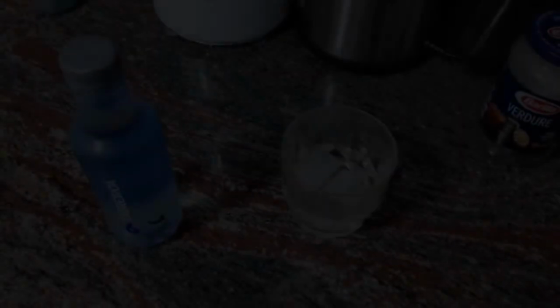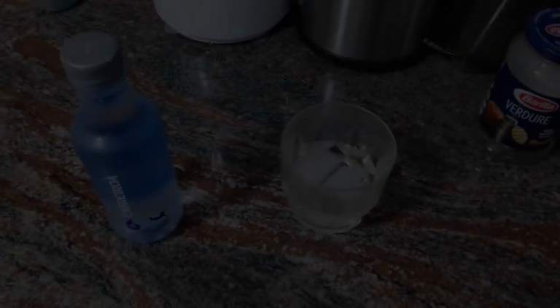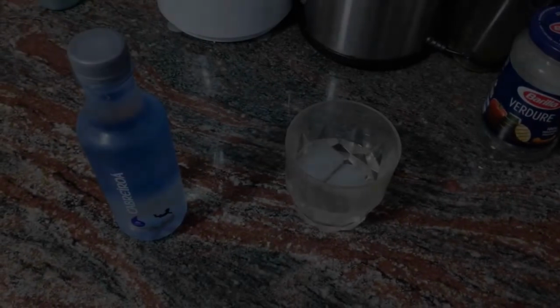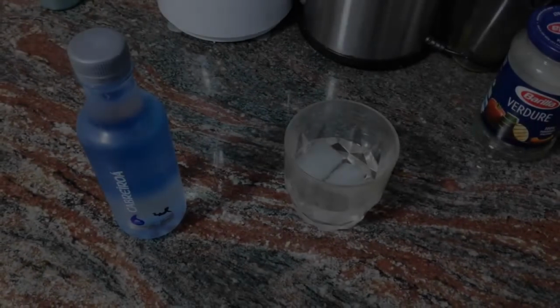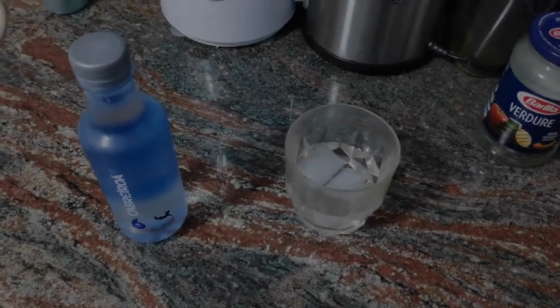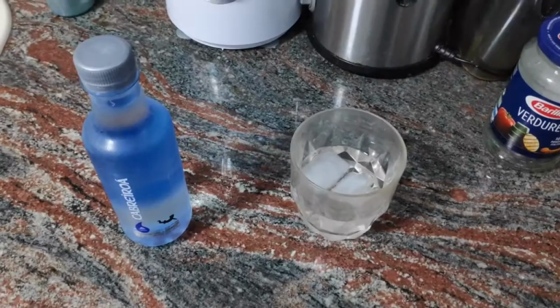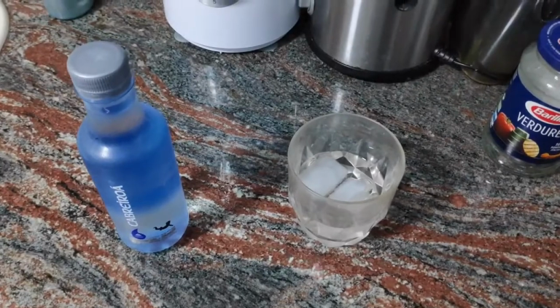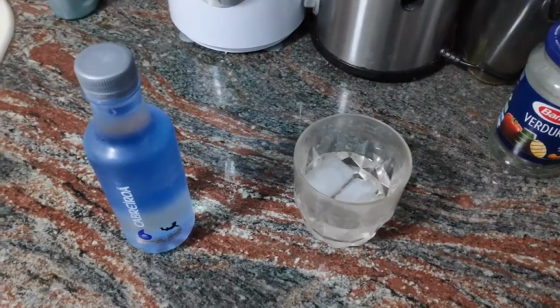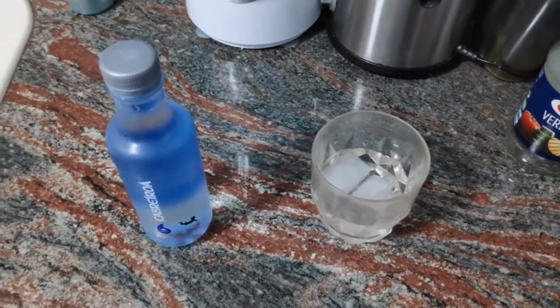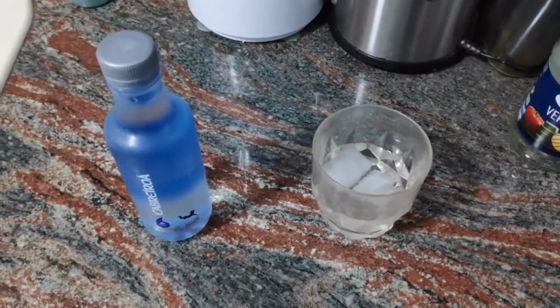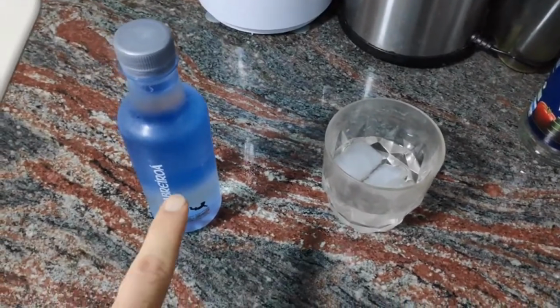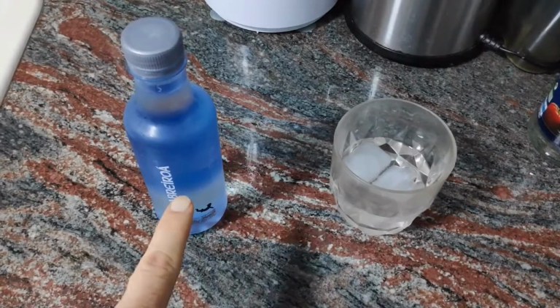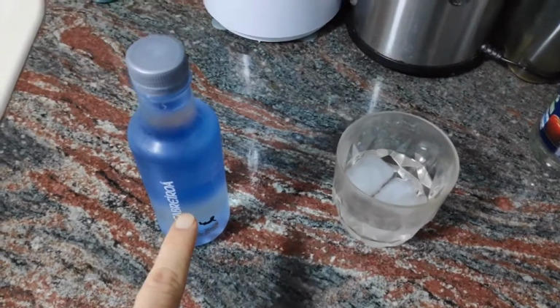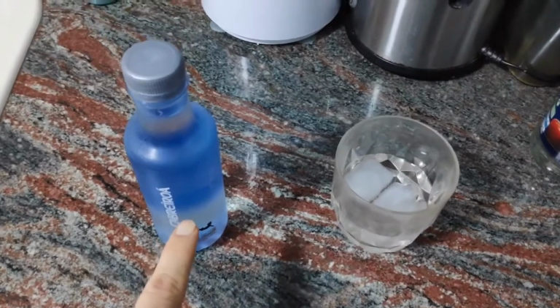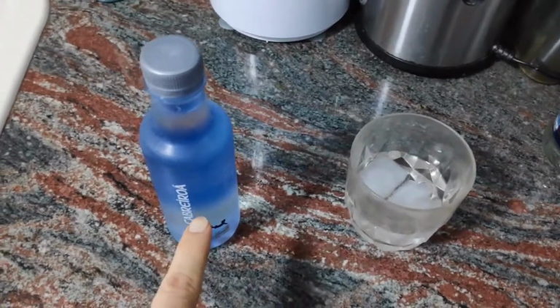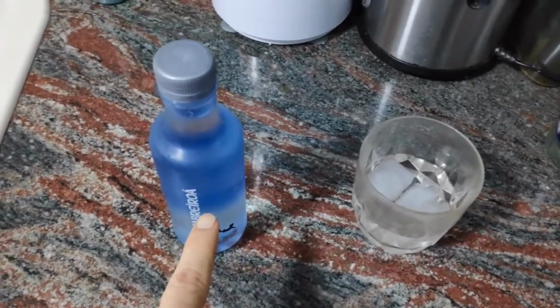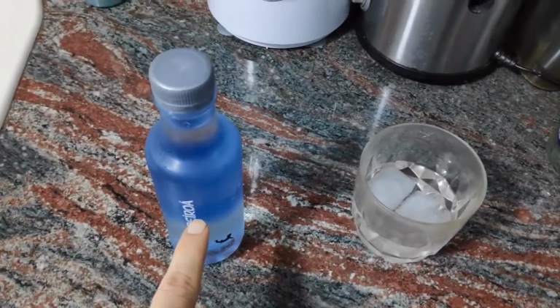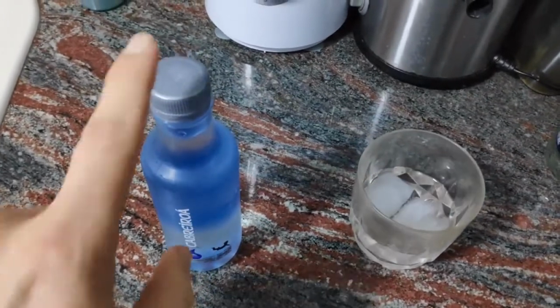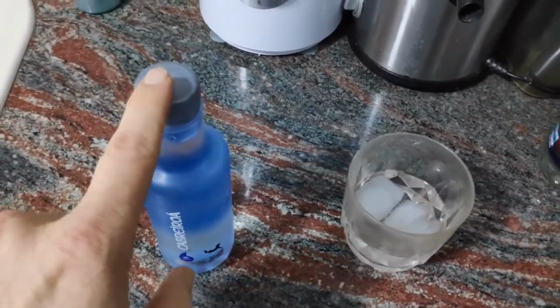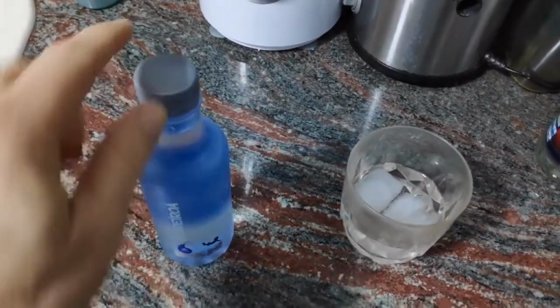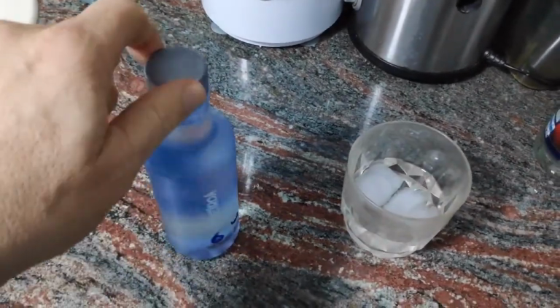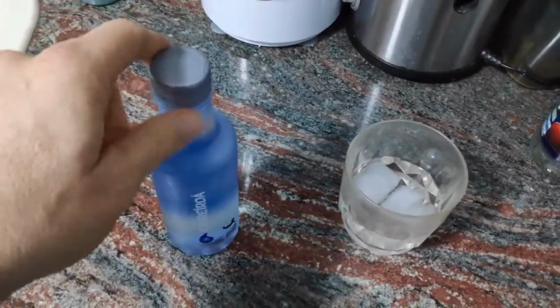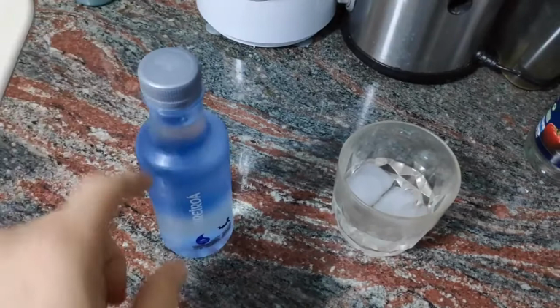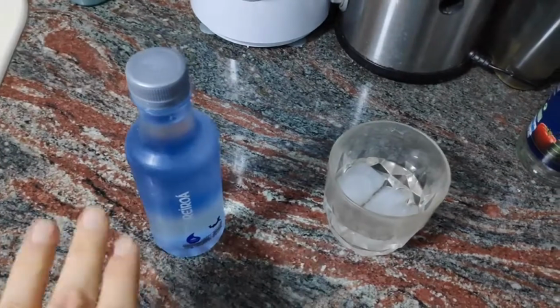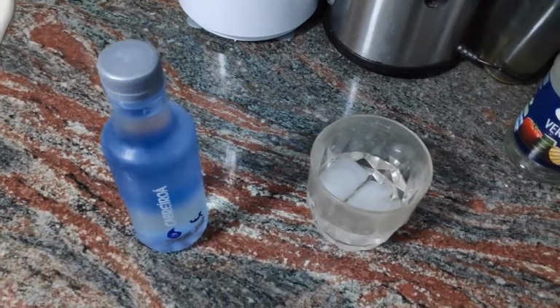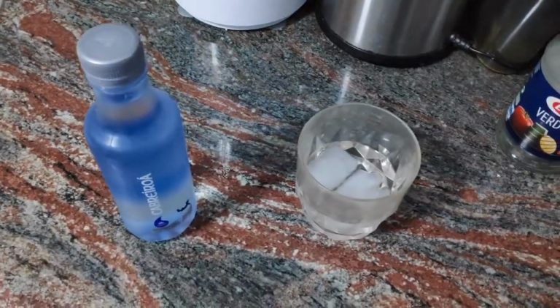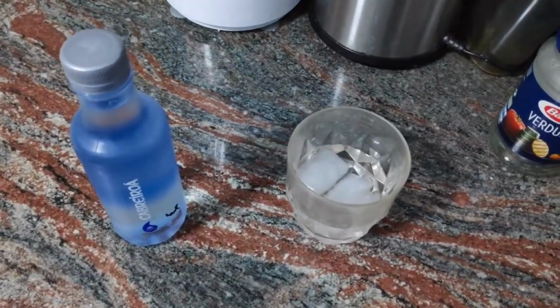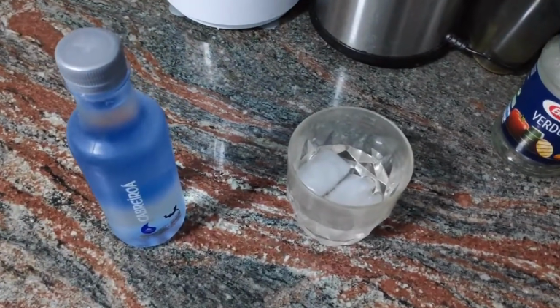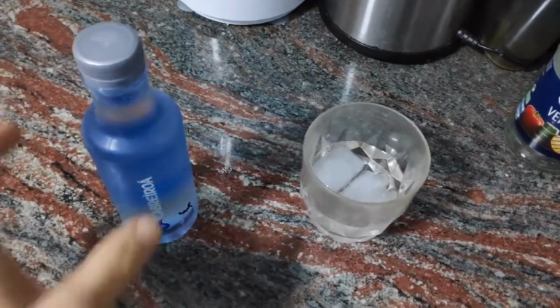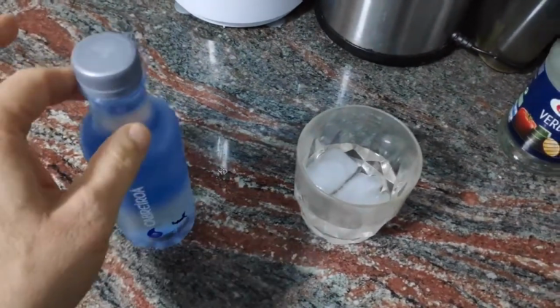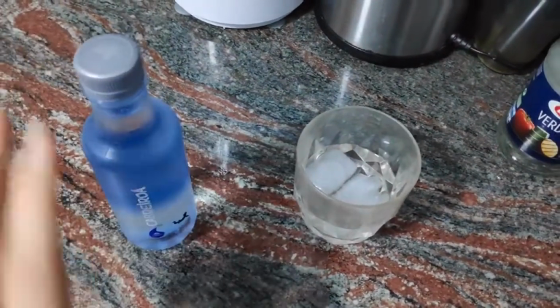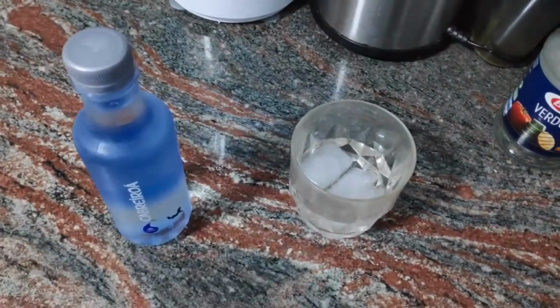These are the elements that we need to make the experiment. First of all, we have a bottle of mineral water — closed. The bottle is closed, and it hasn't been opened yet.